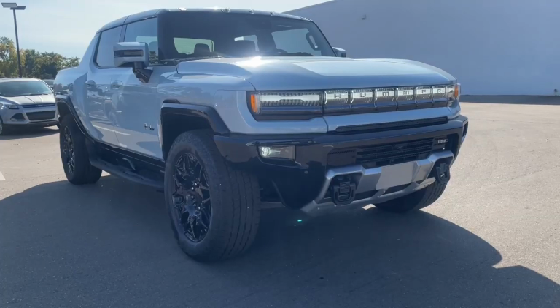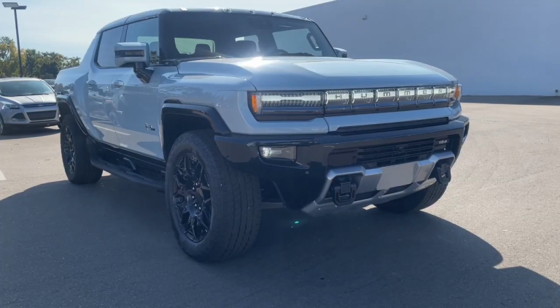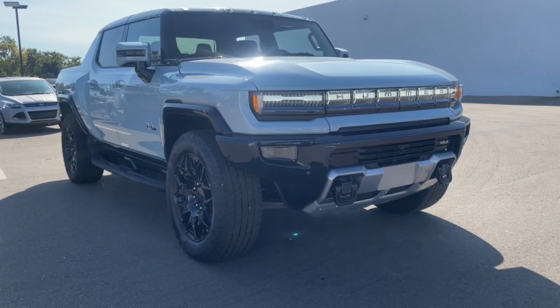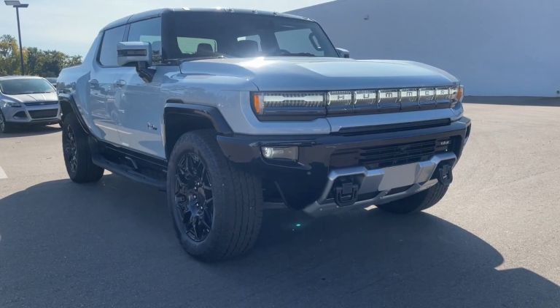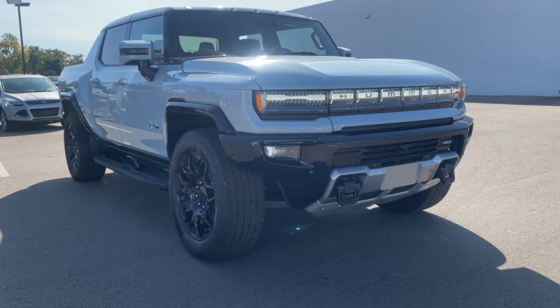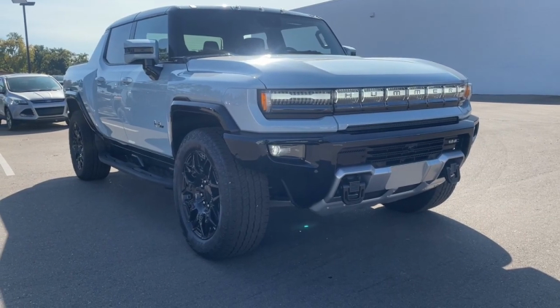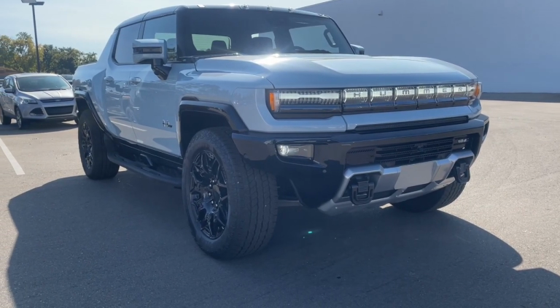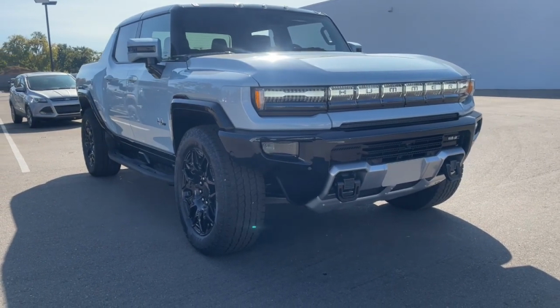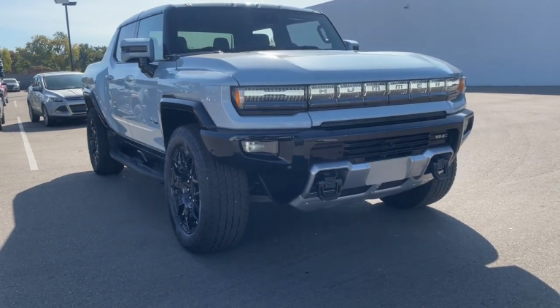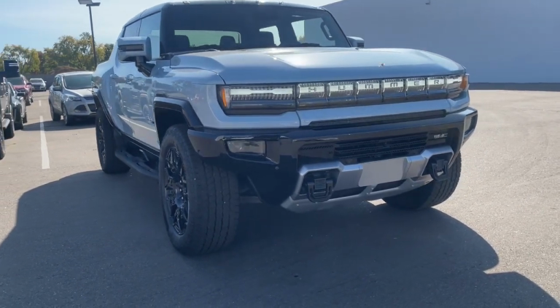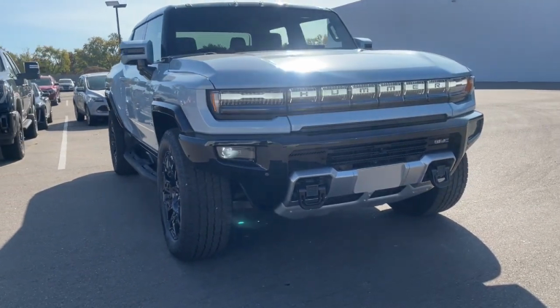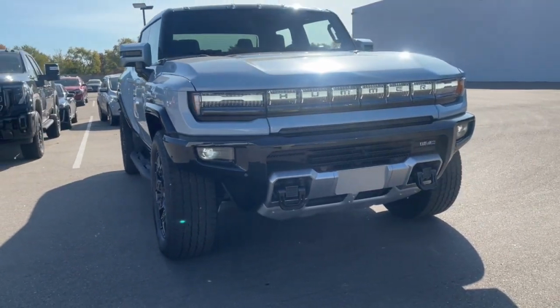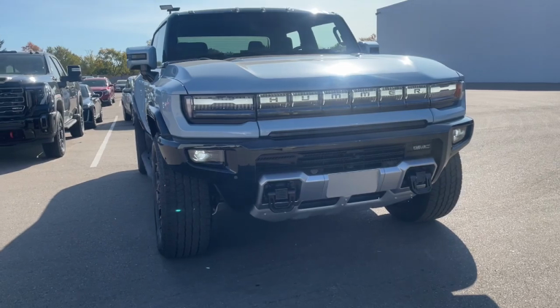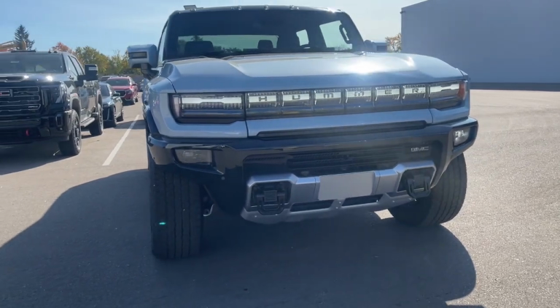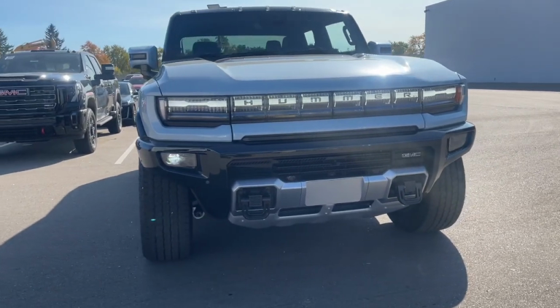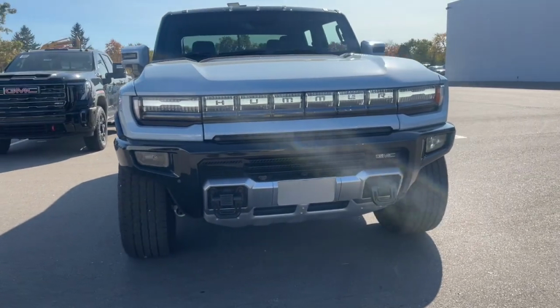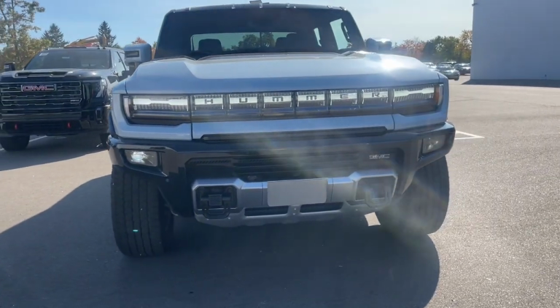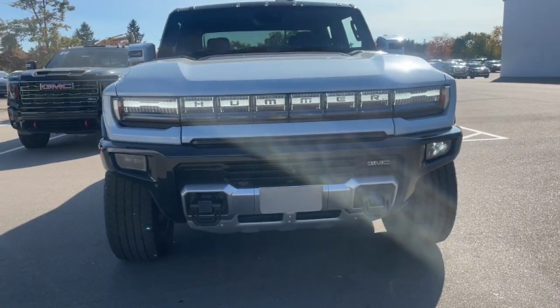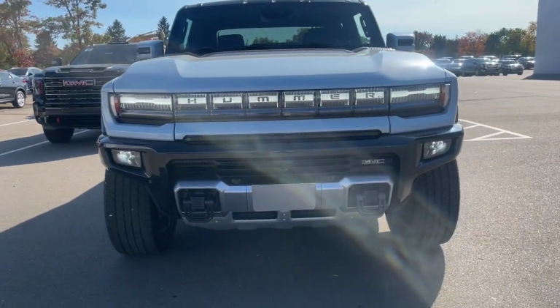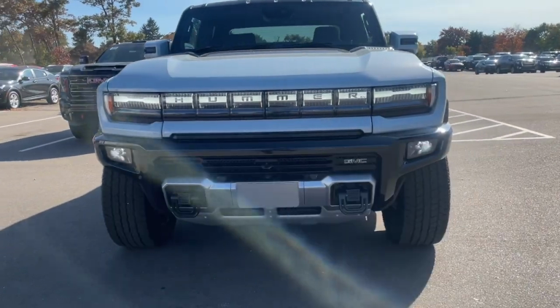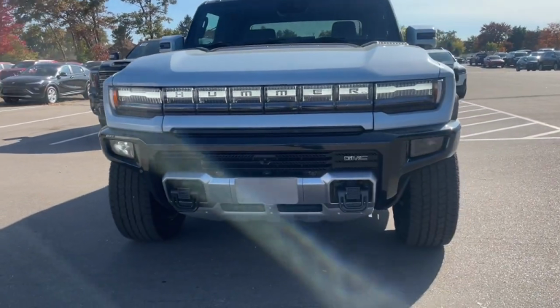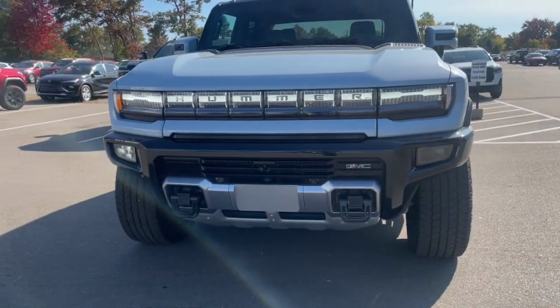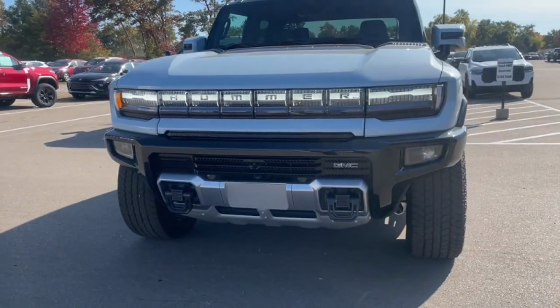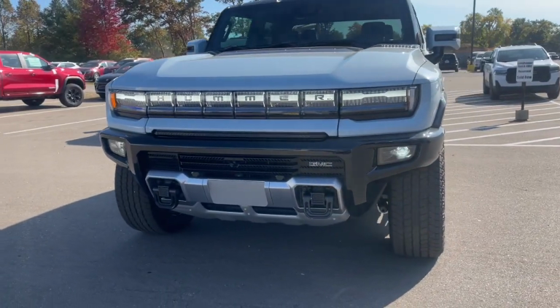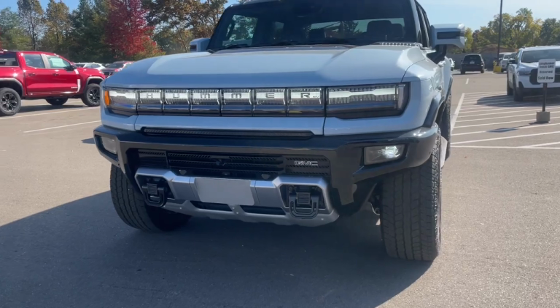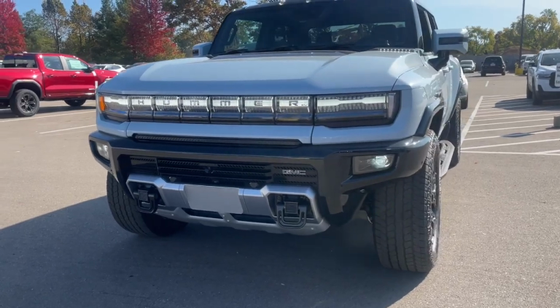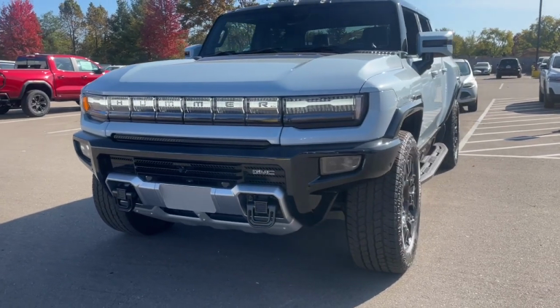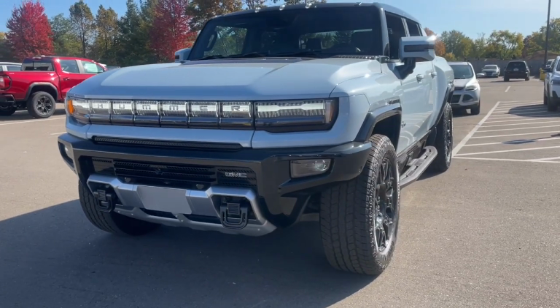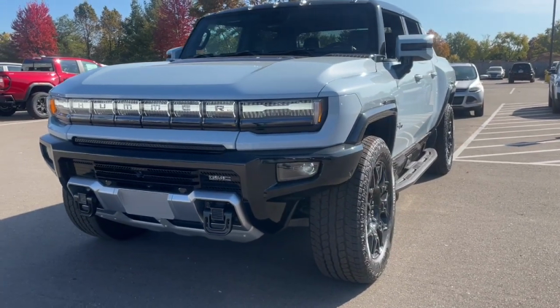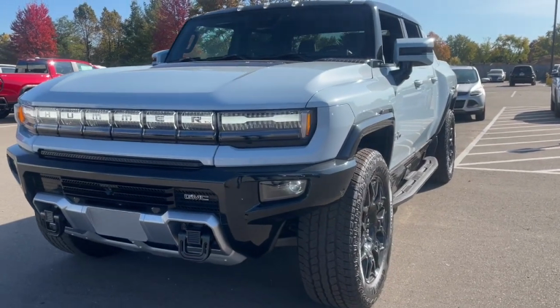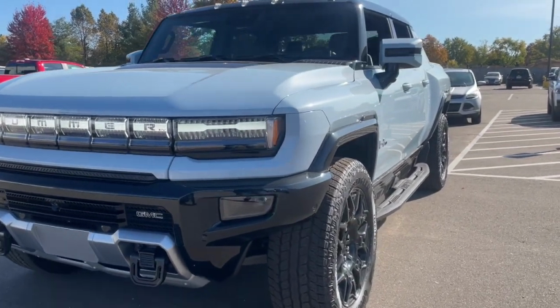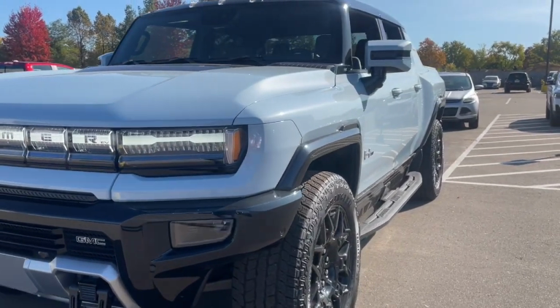Introducing the 2025 GMC Hummer EV Pickup. Check out this ultra-rugged Hummer EV Pickup — the all-electric super truck with all-wheel drive, heart-pounding acceleration, and impressive range and towing ability.